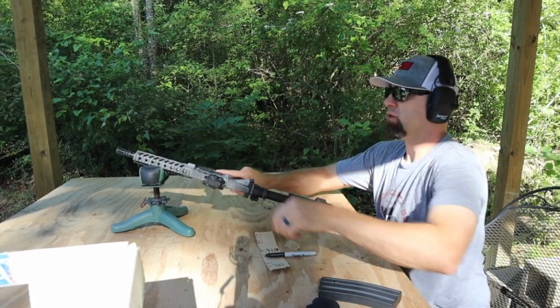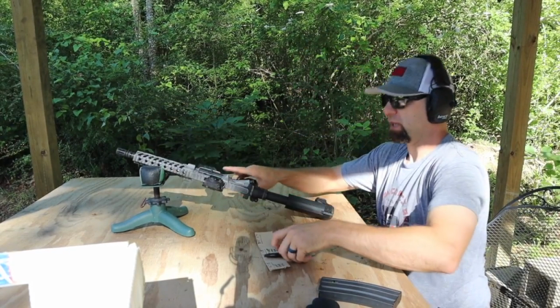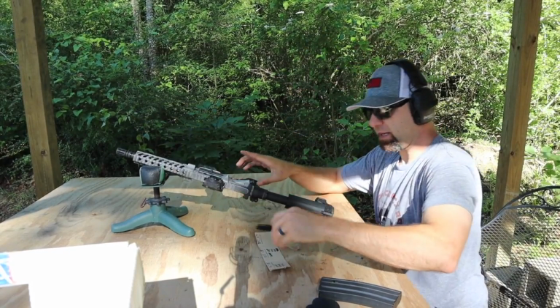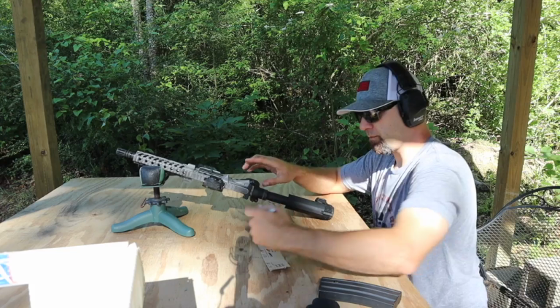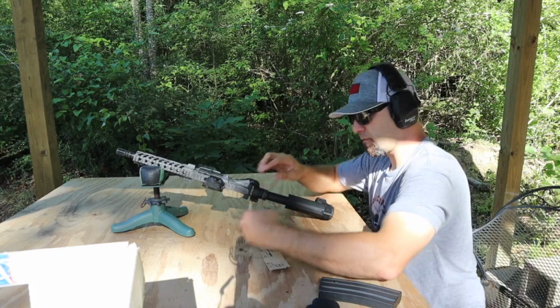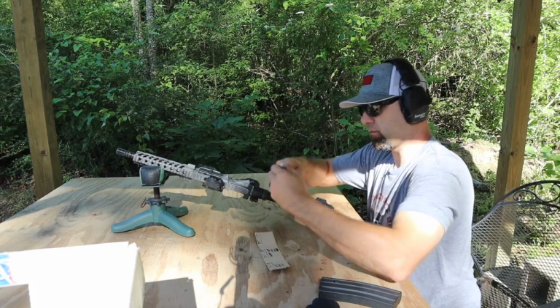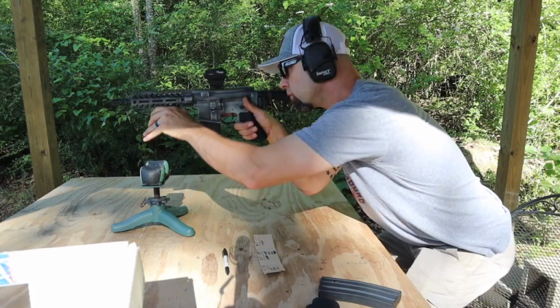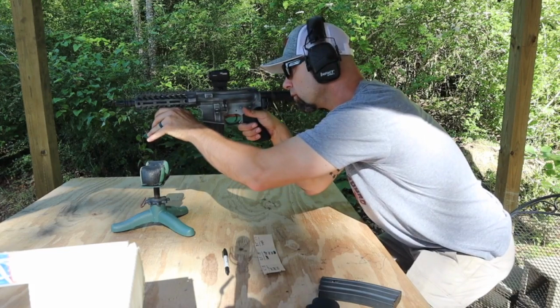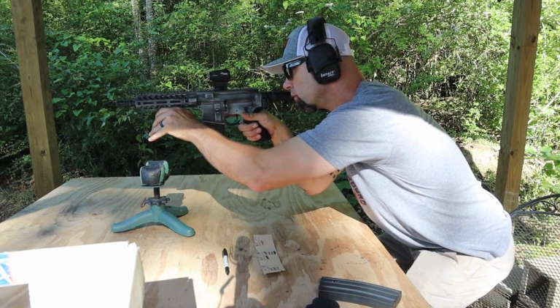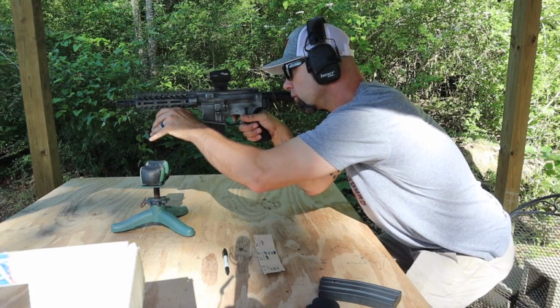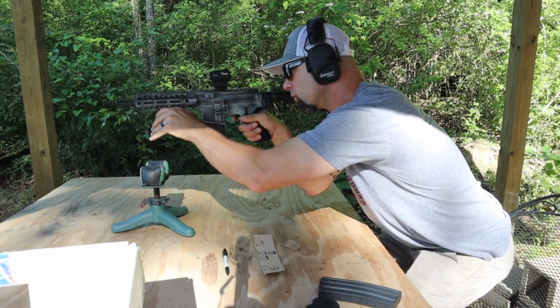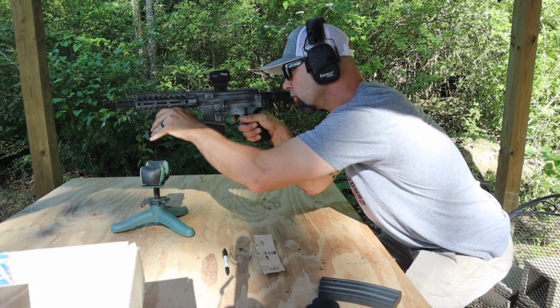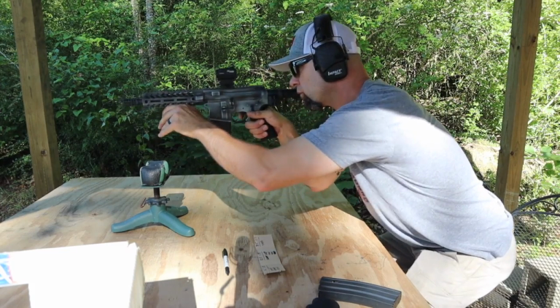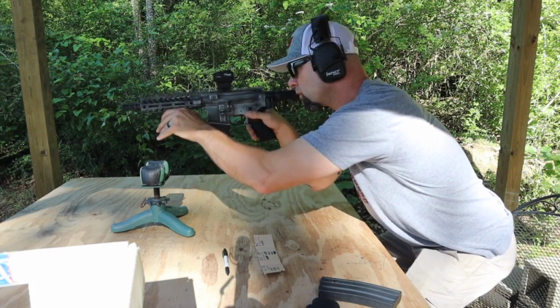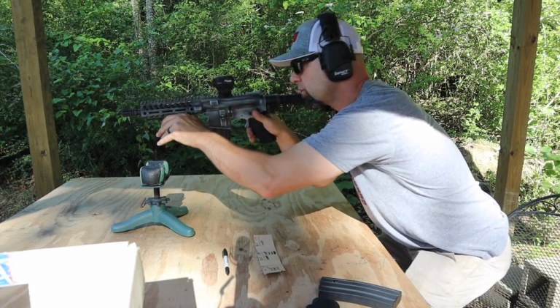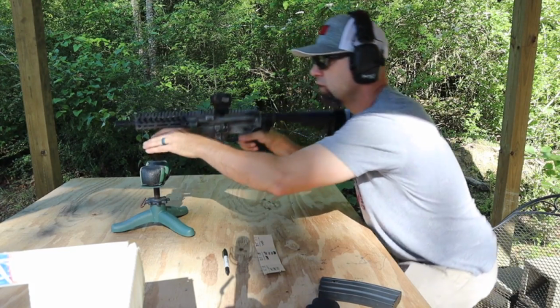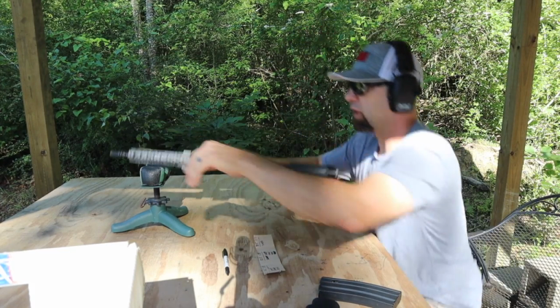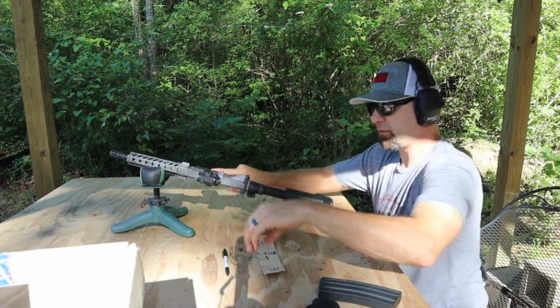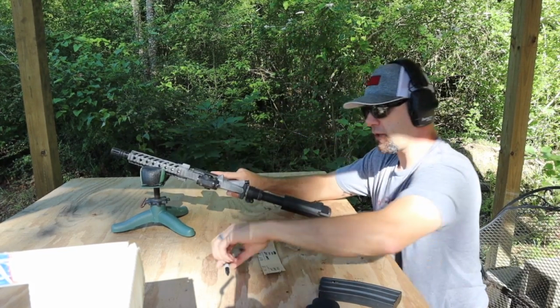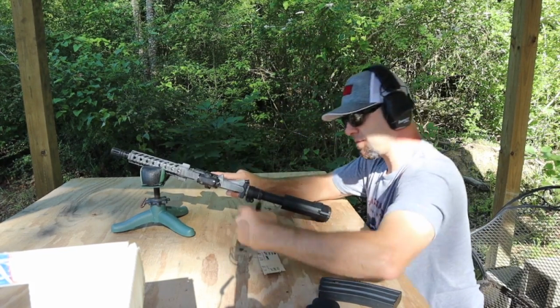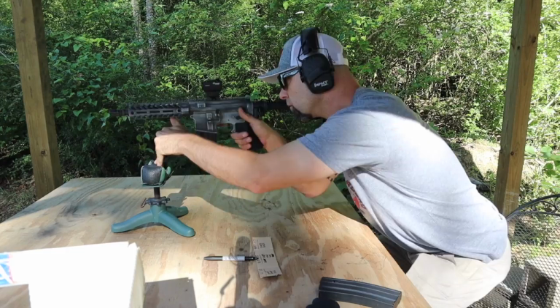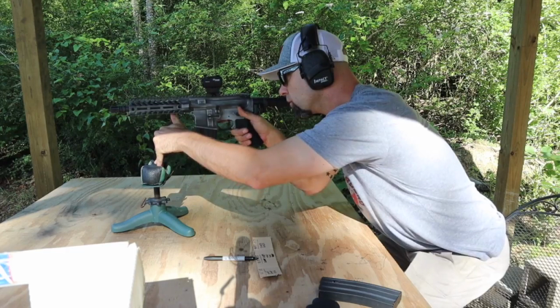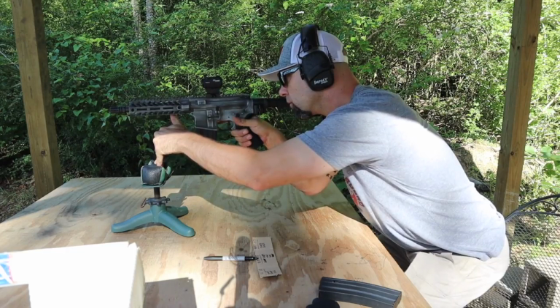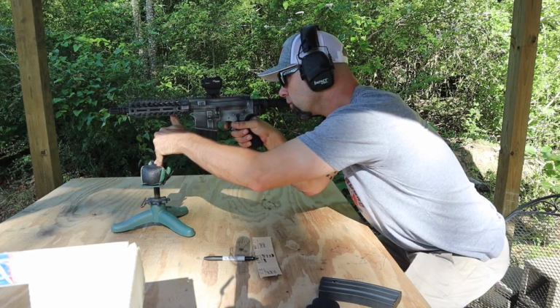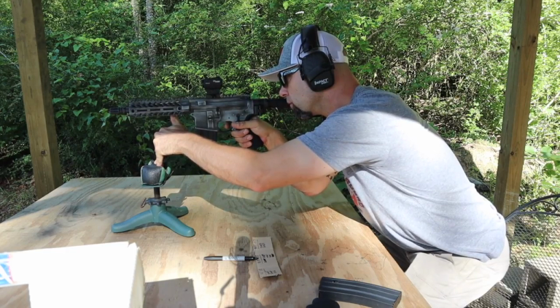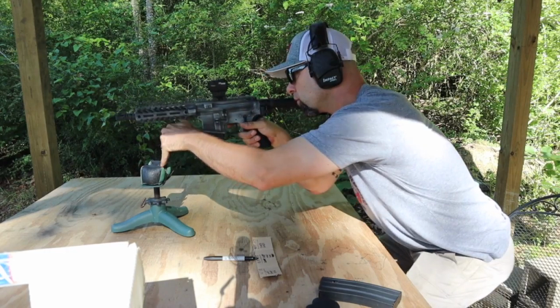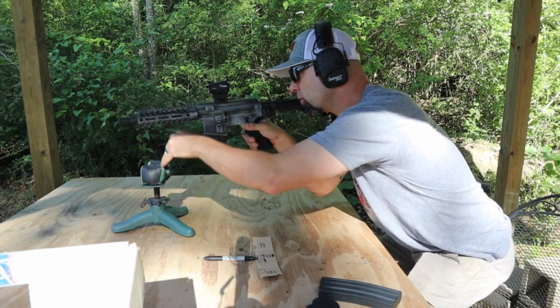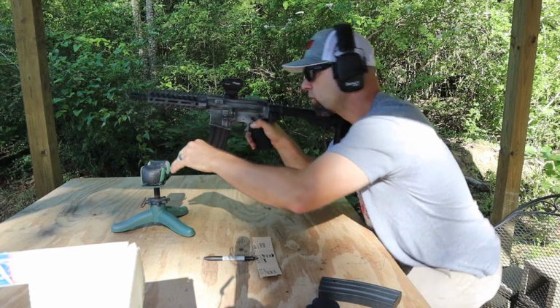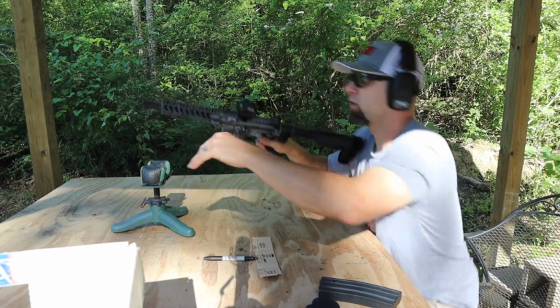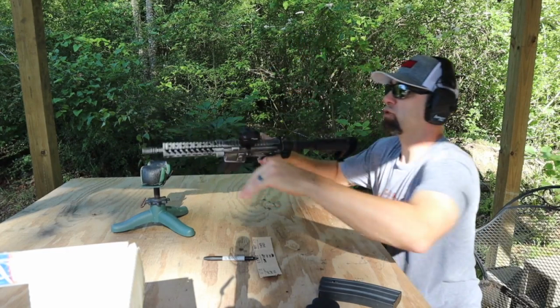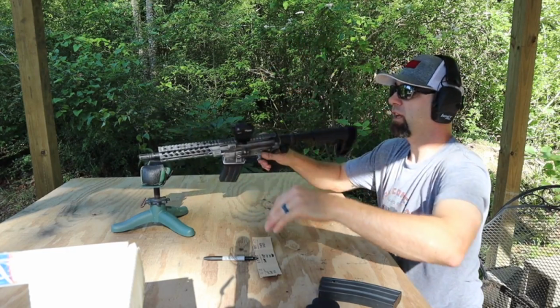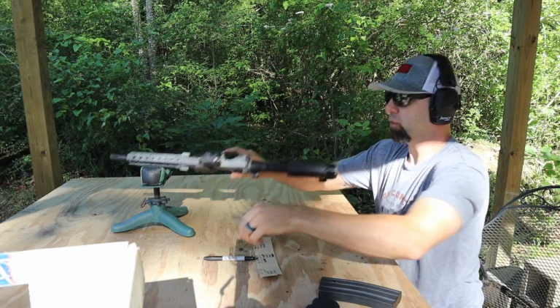8 and a half inch 300 Blackout readings: 2080, 2053, and 2091 feet per second.